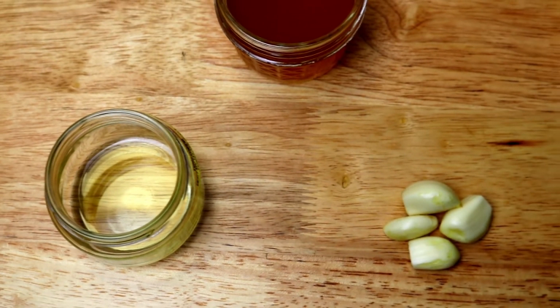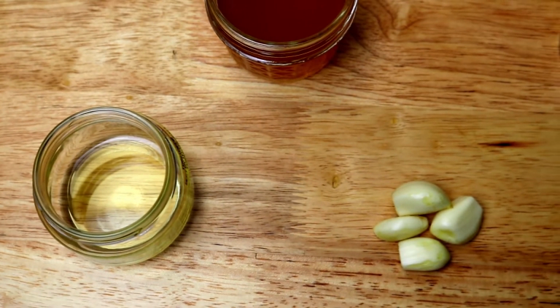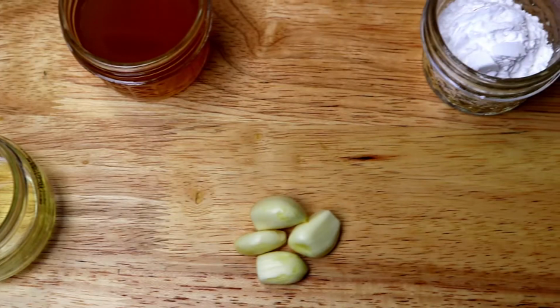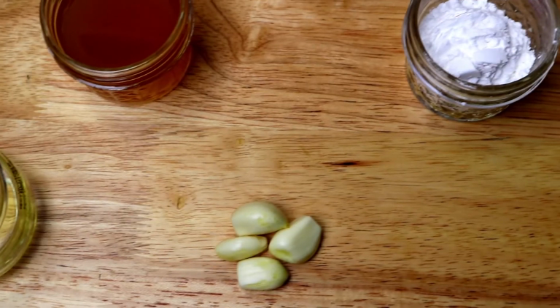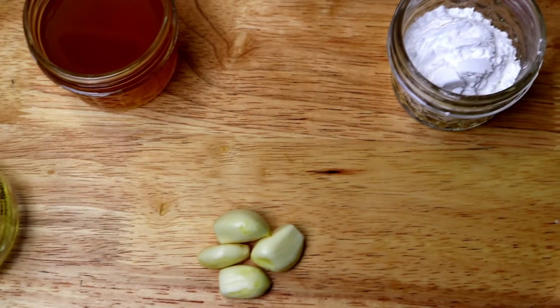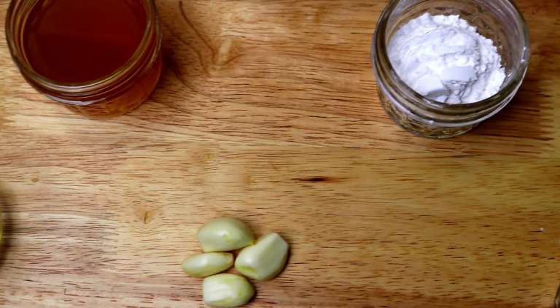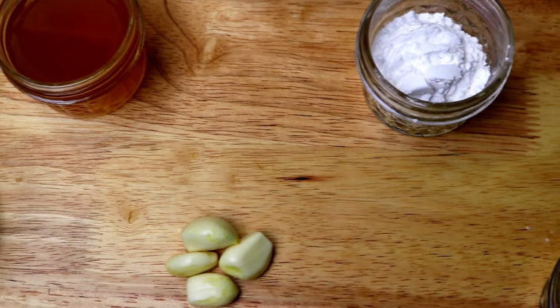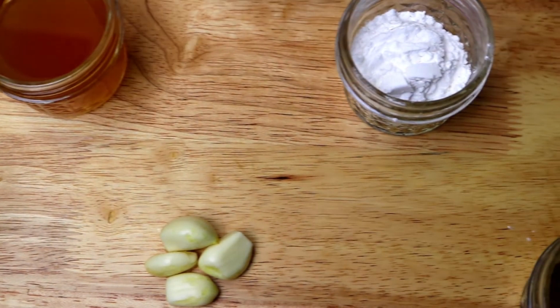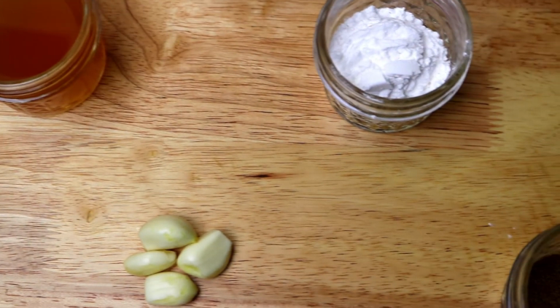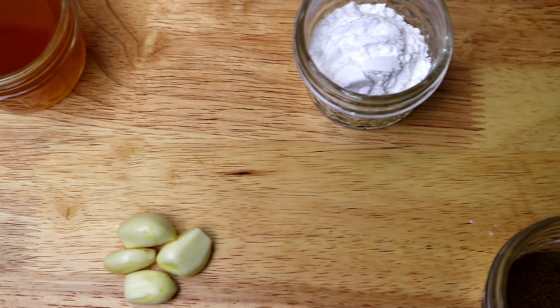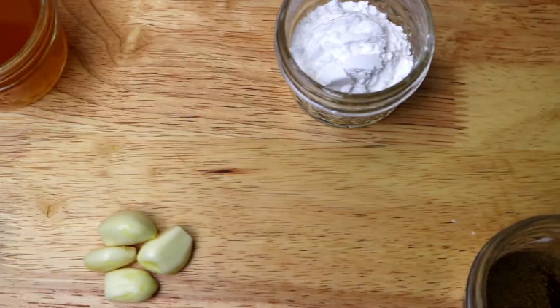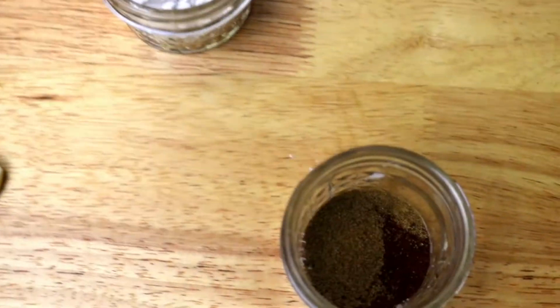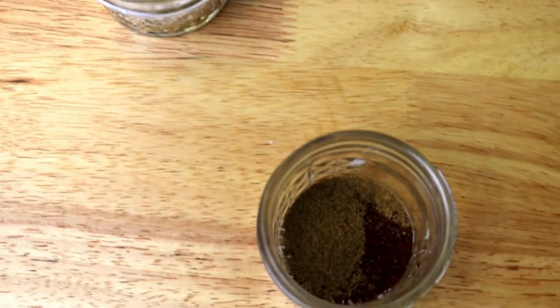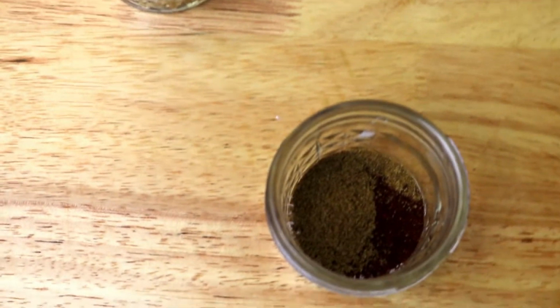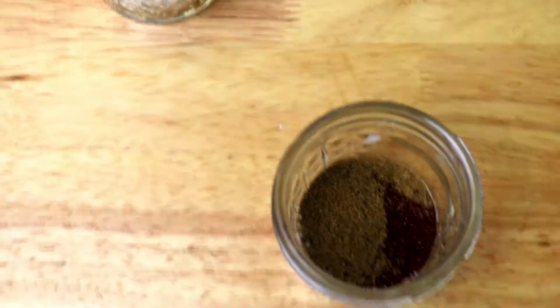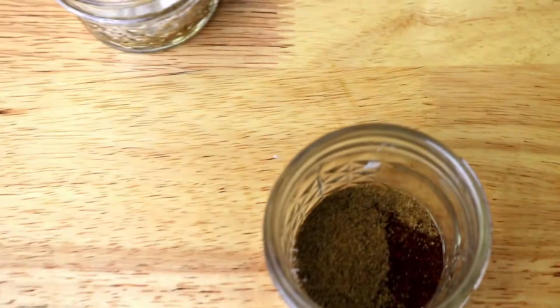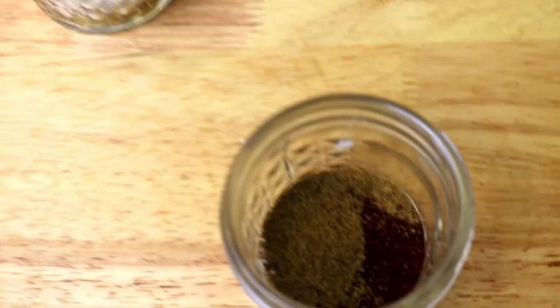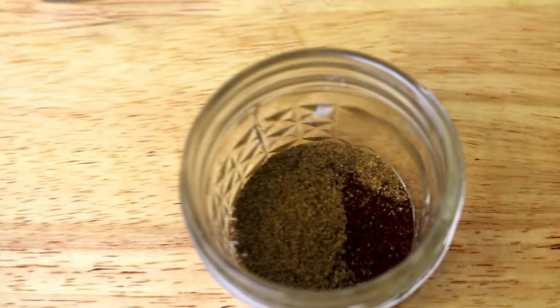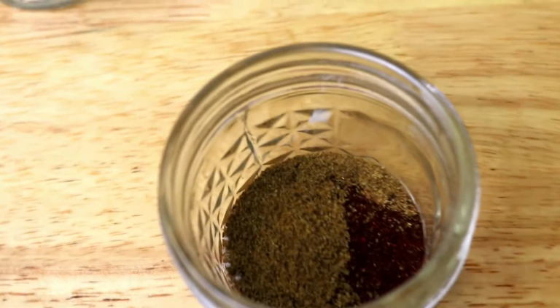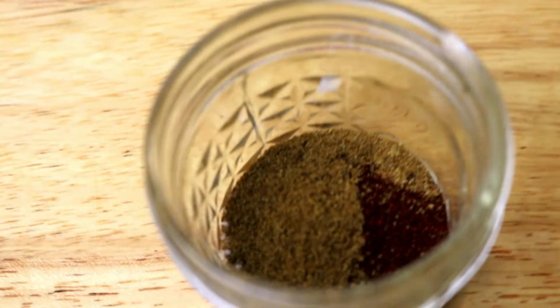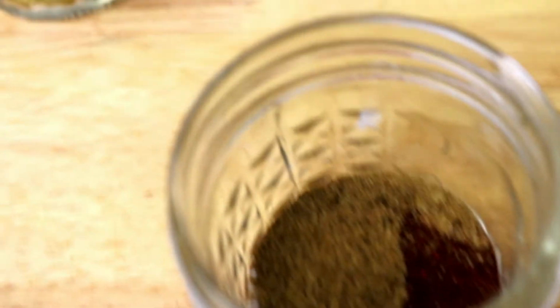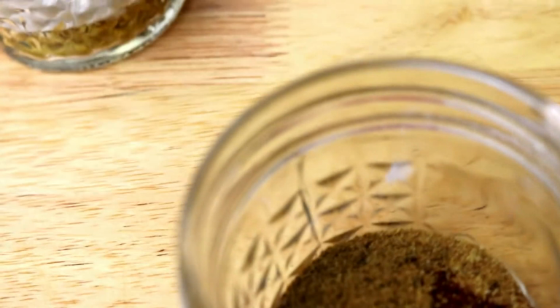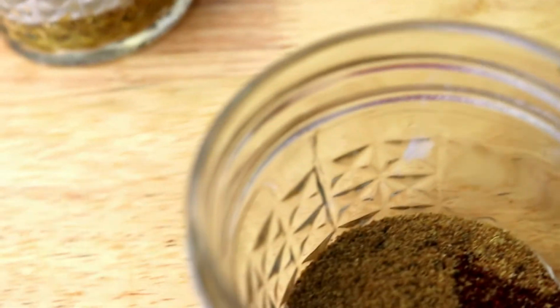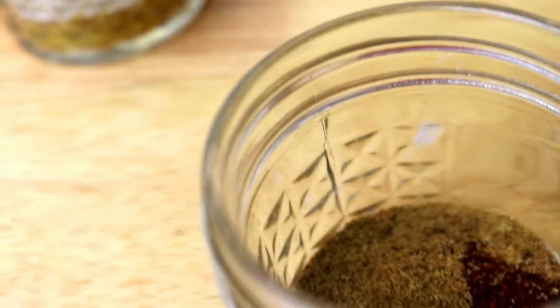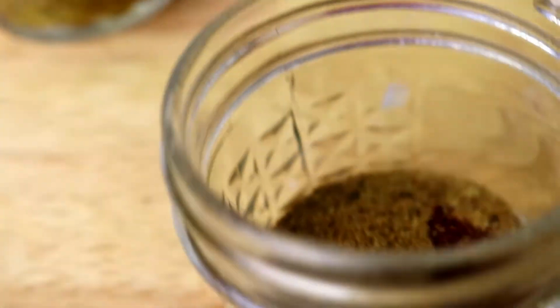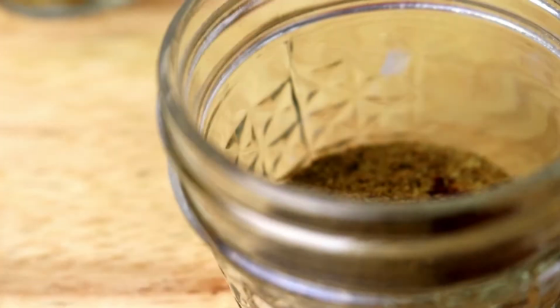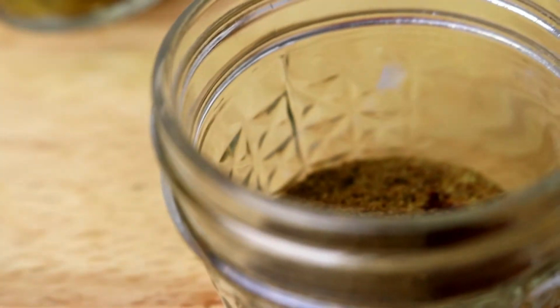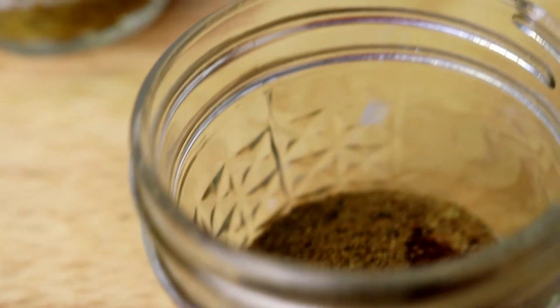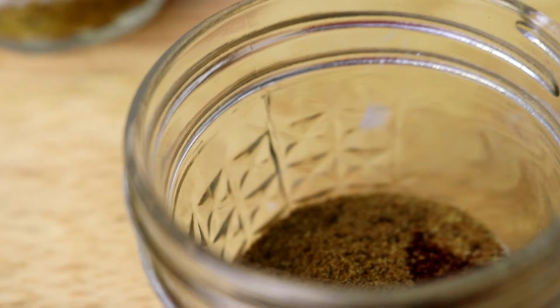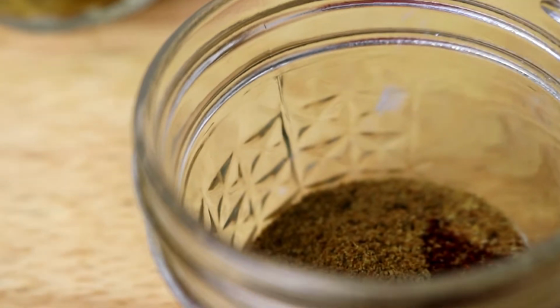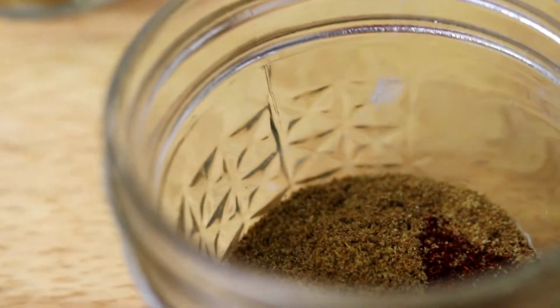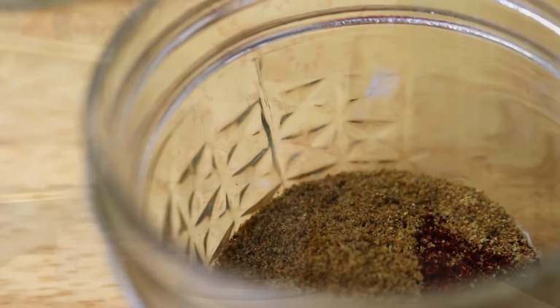You'll also need three to four garlic cloves, one teaspoon of cumin, half a teaspoon of chili powder, and half a teaspoon of salt.